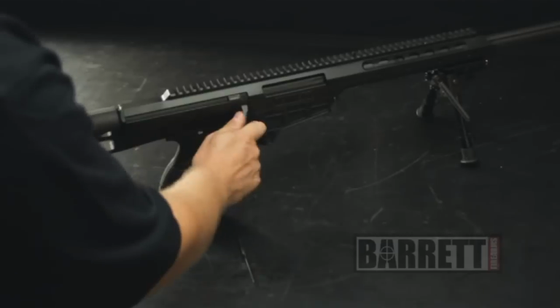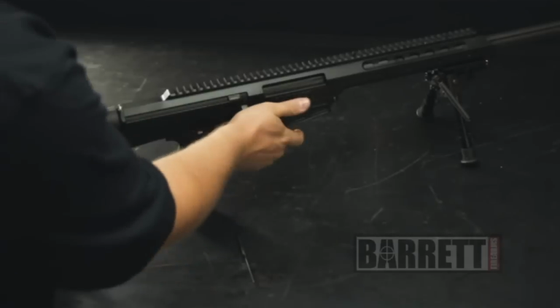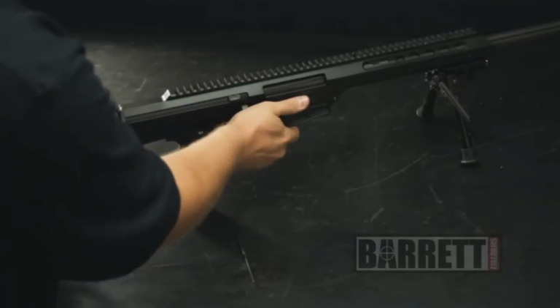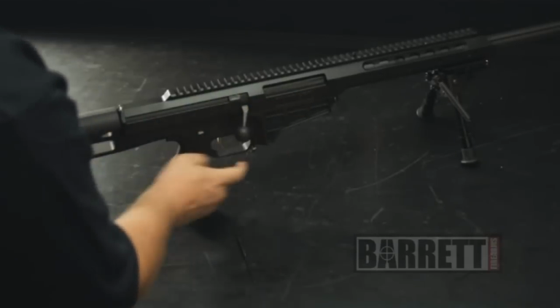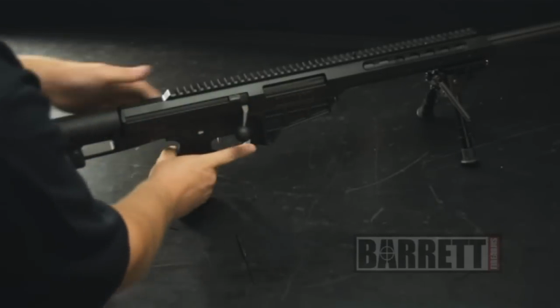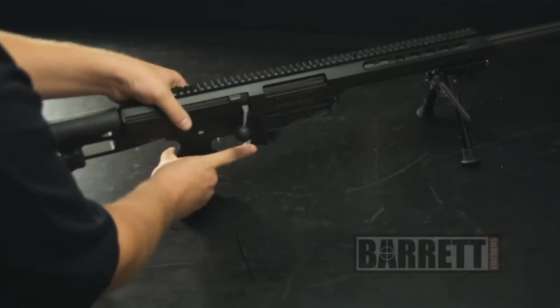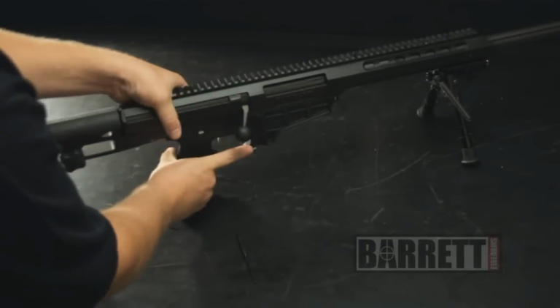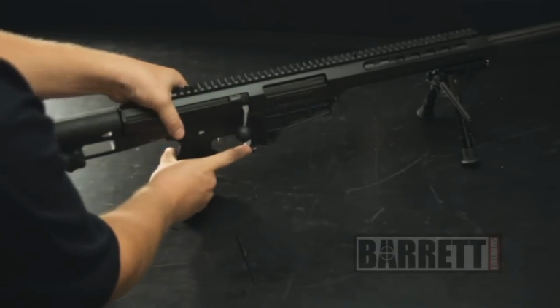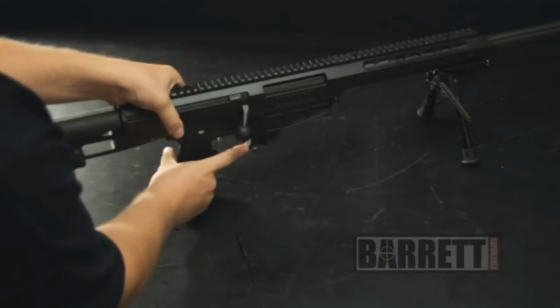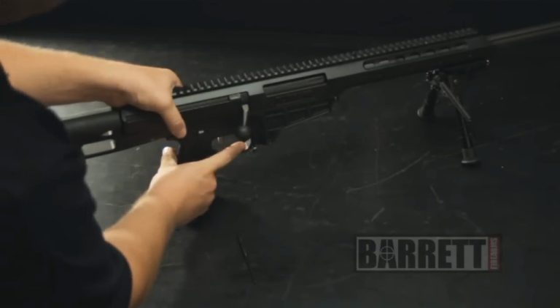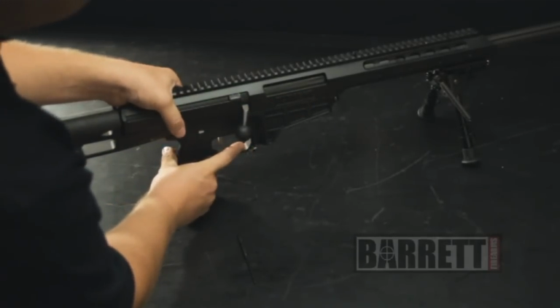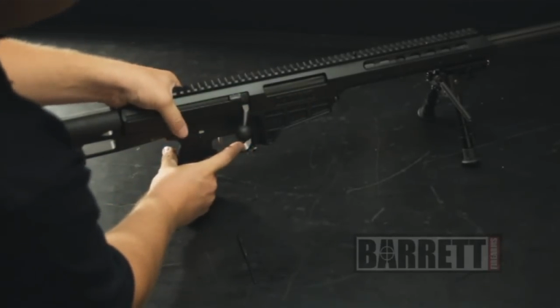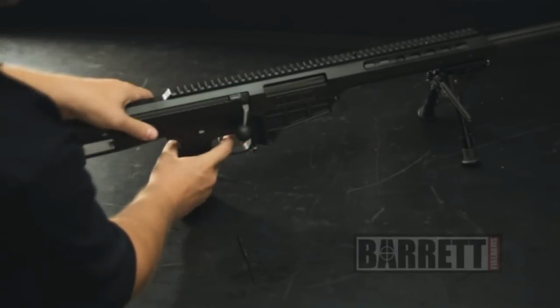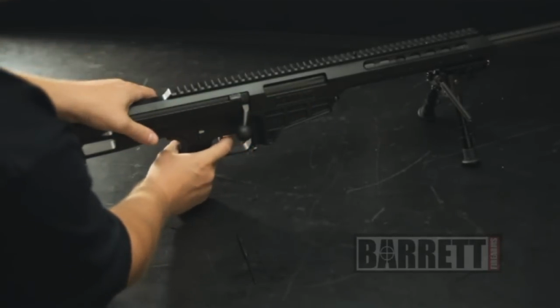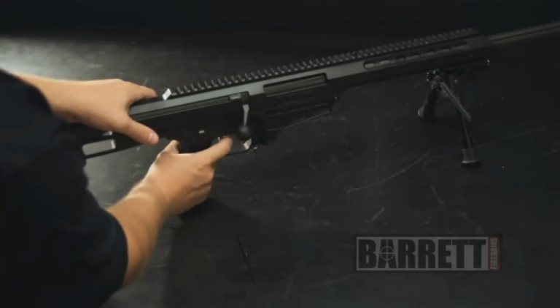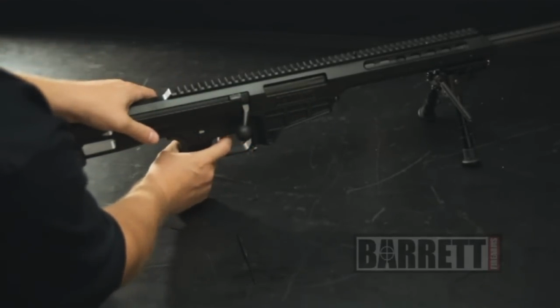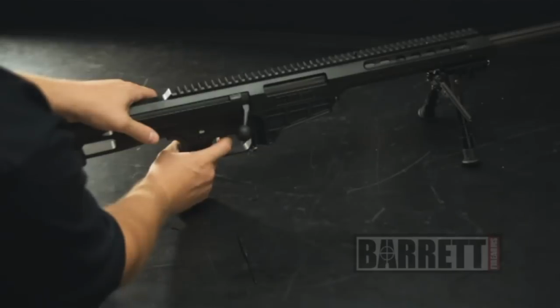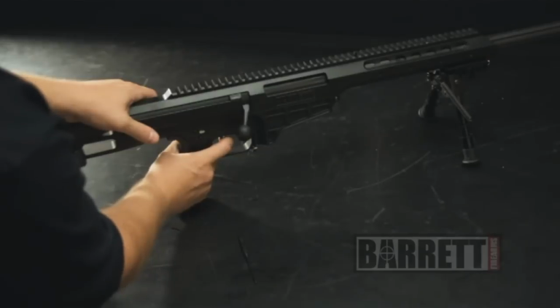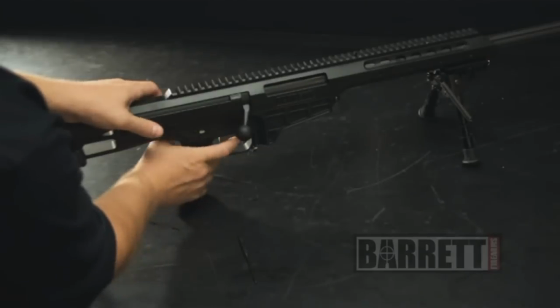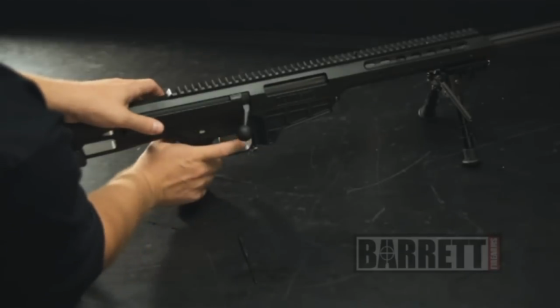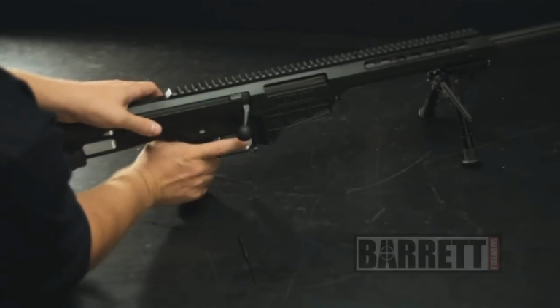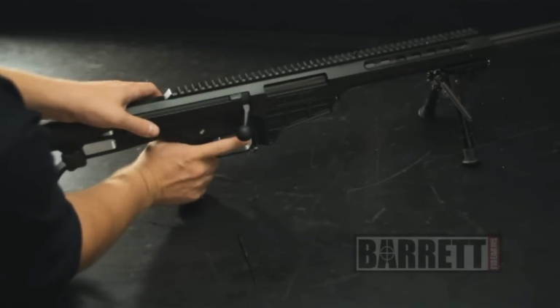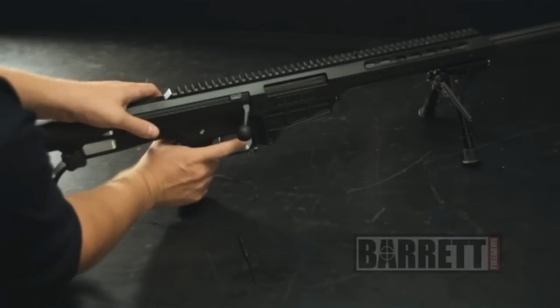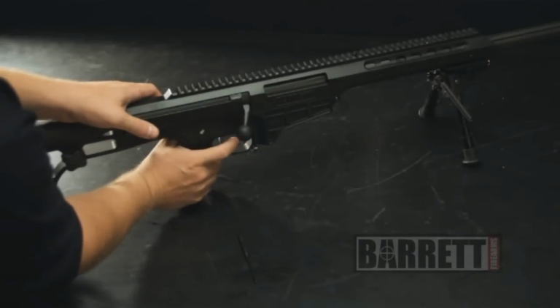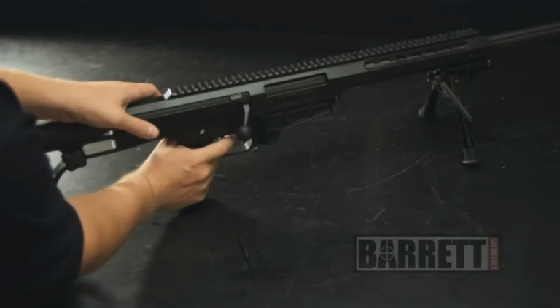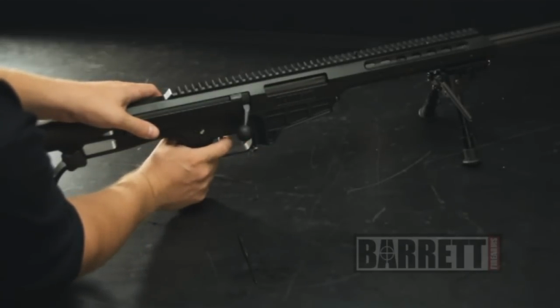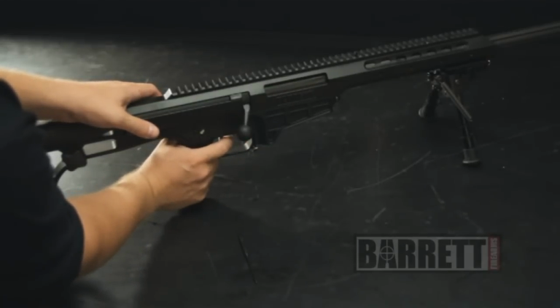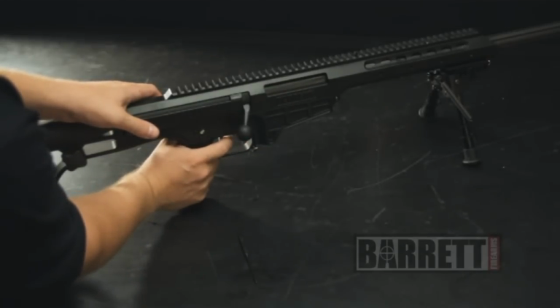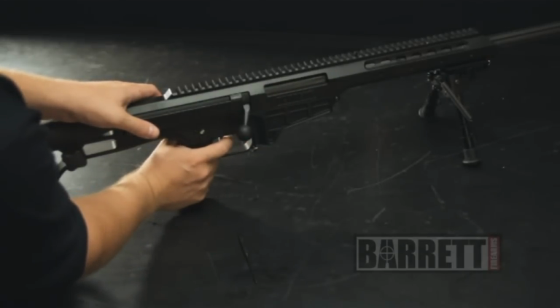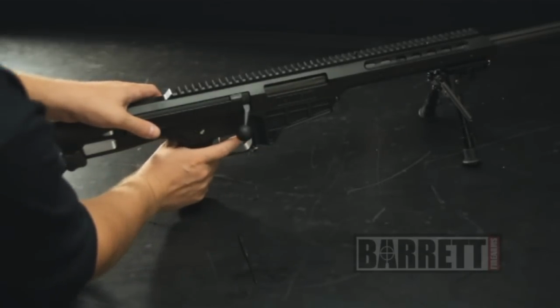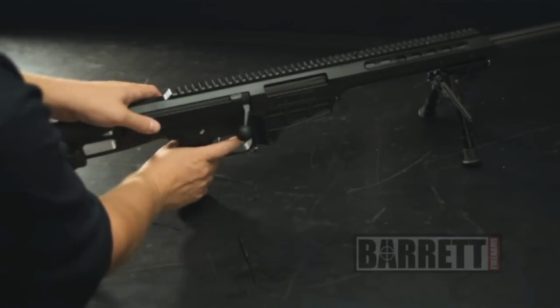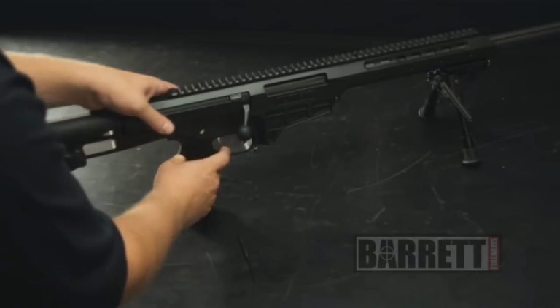Close the bolt. With the safety in the safe position, pull the trigger — nothing should happen. Rotate it to the fire position and you should hear the firing pin go home.